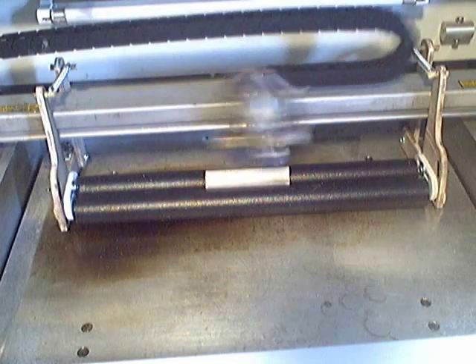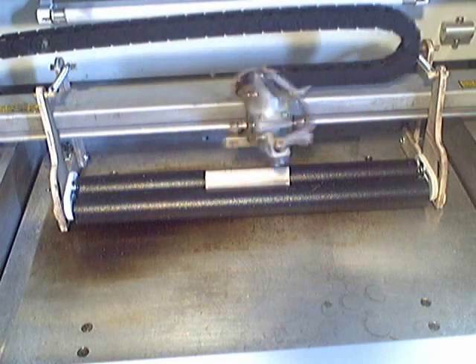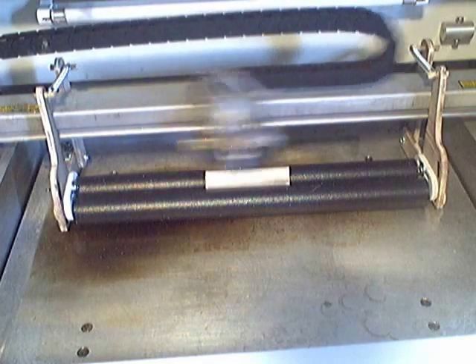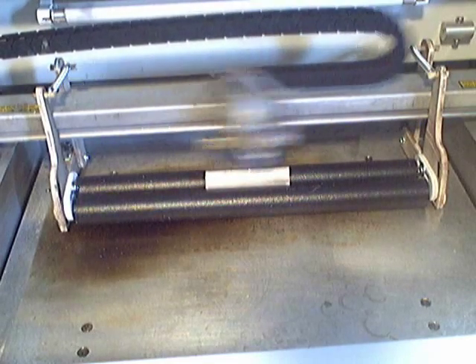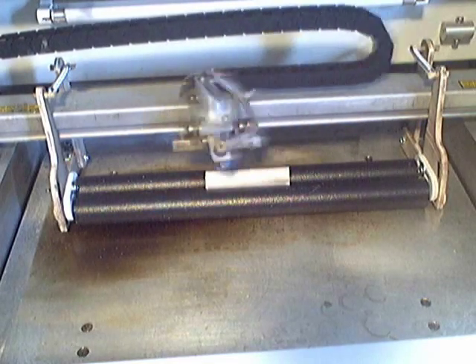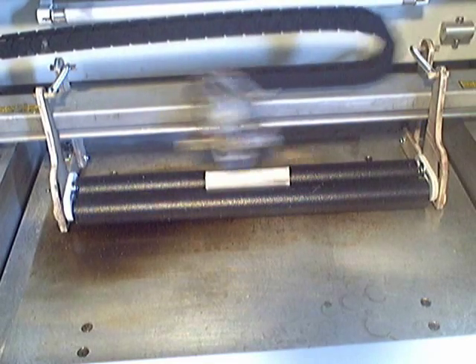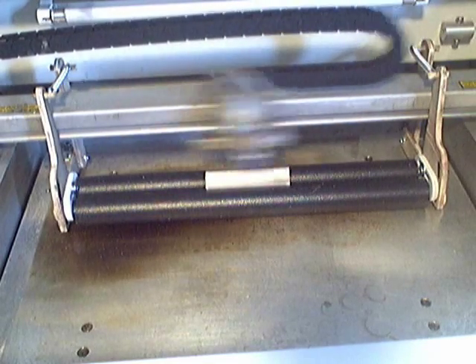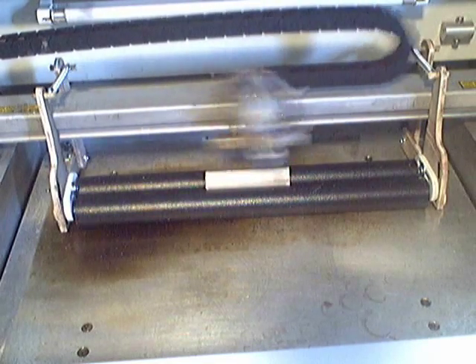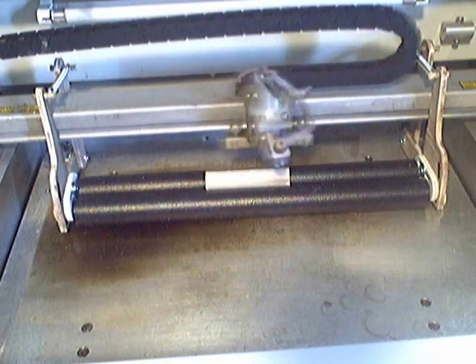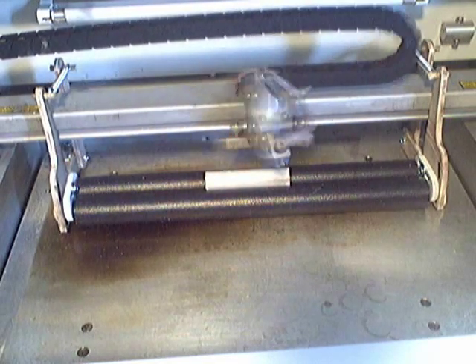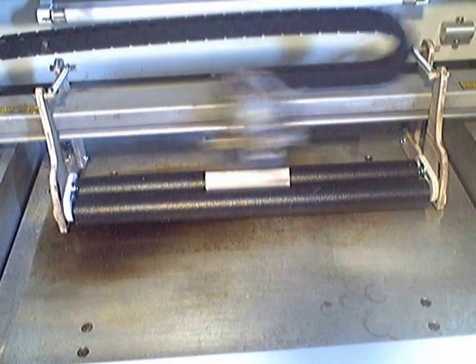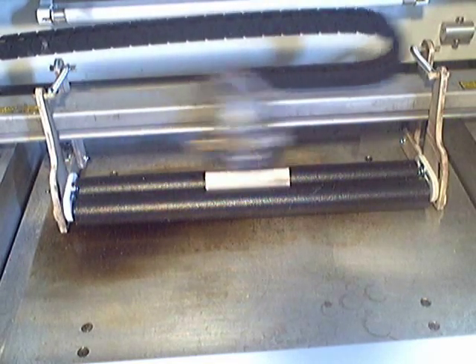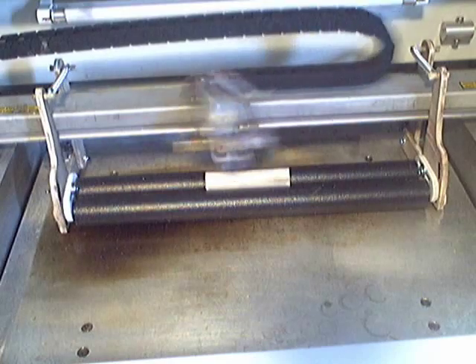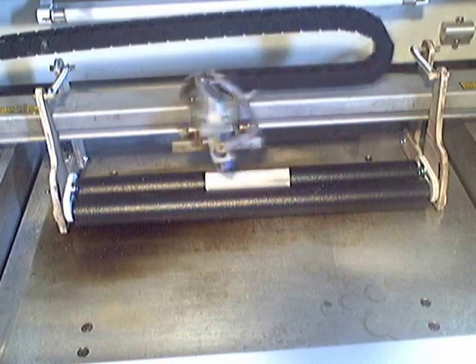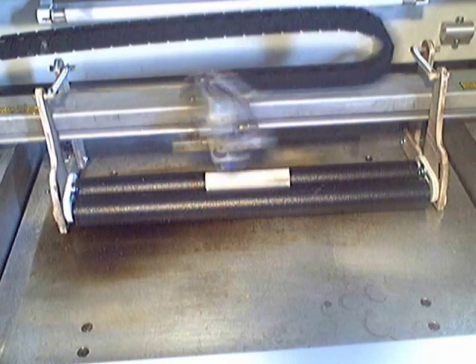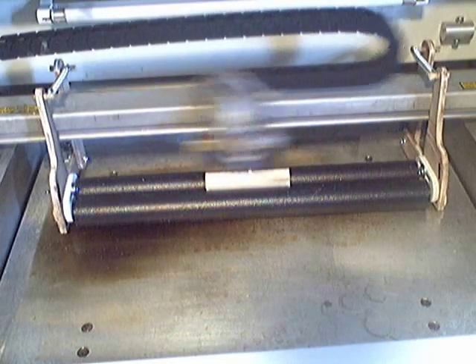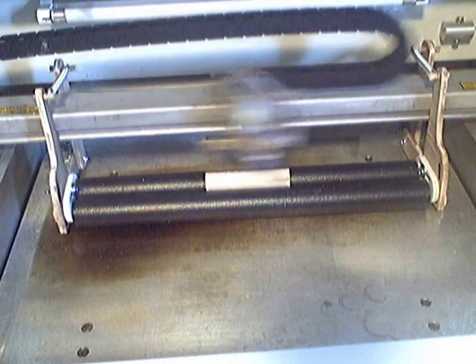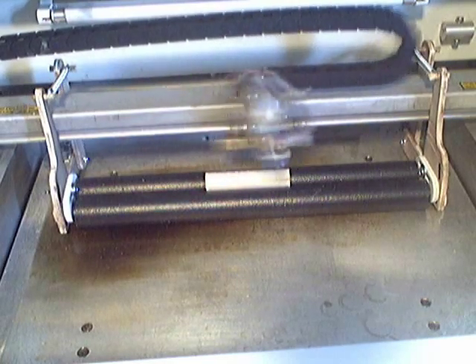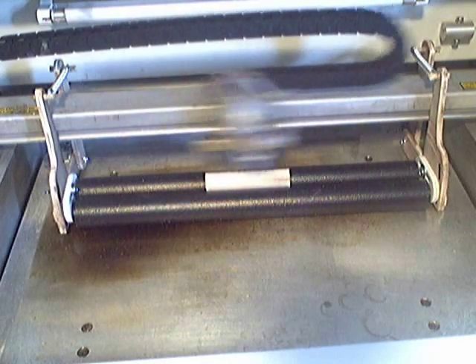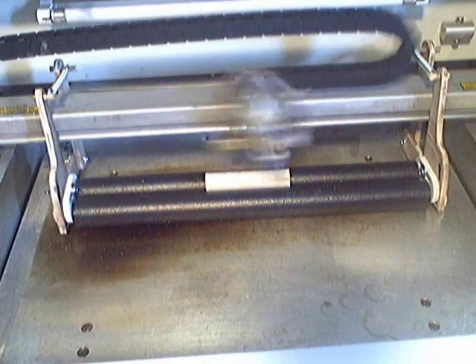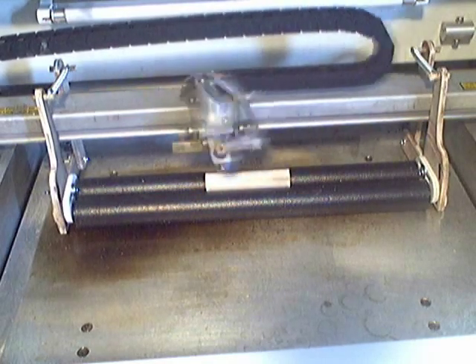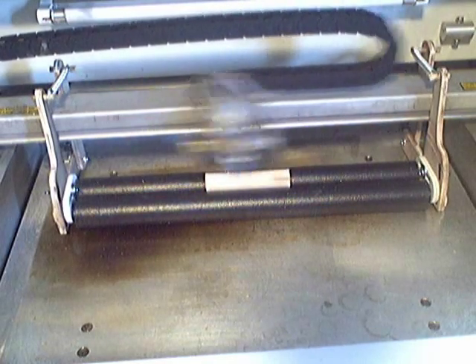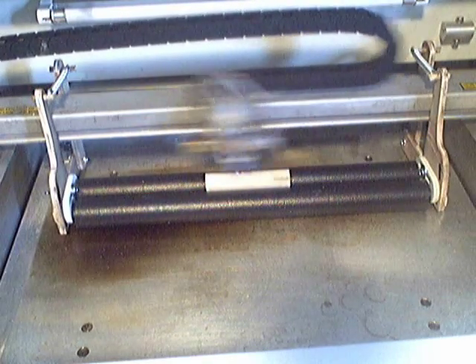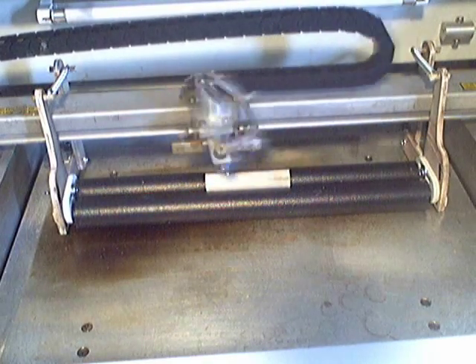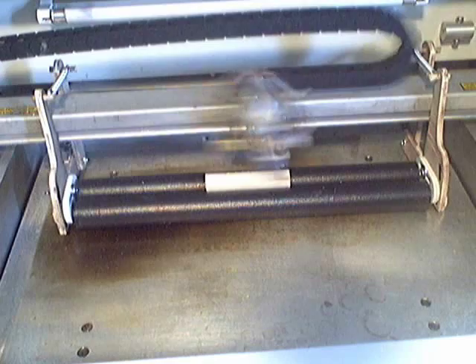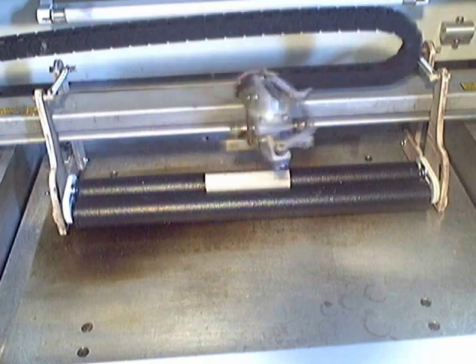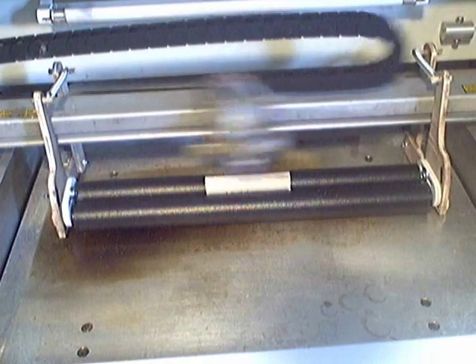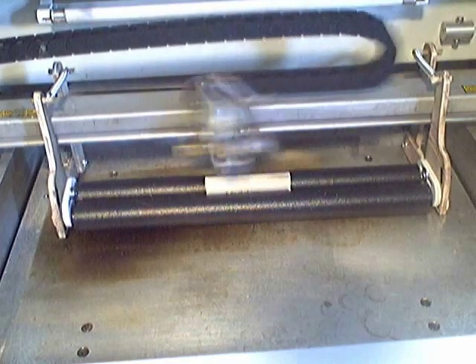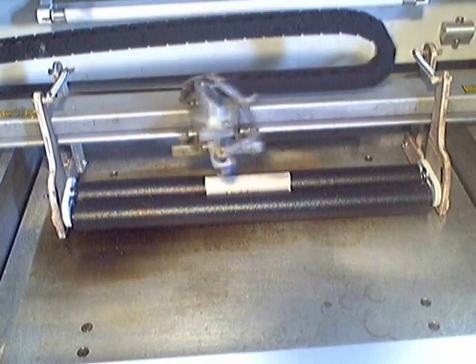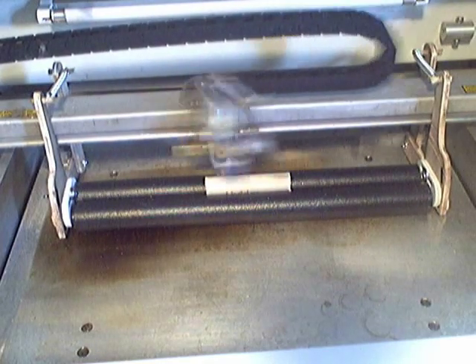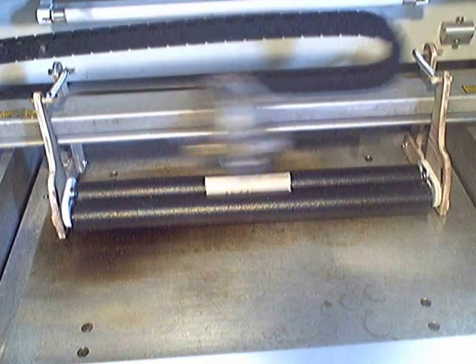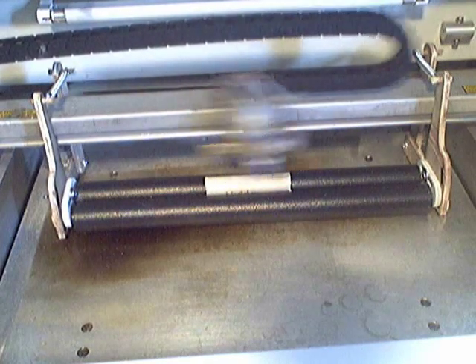You don't have to do anything different to your files — no flipping or rotating or any of that. Just take some careful measurements of the blank's diameter, multiply your height times pi, and you'll have it.